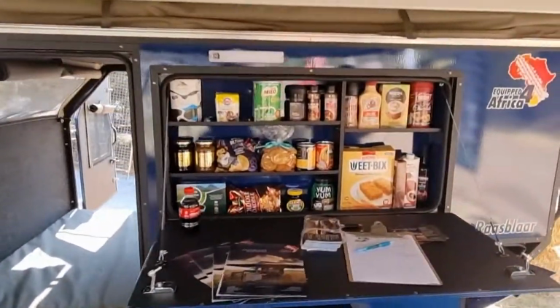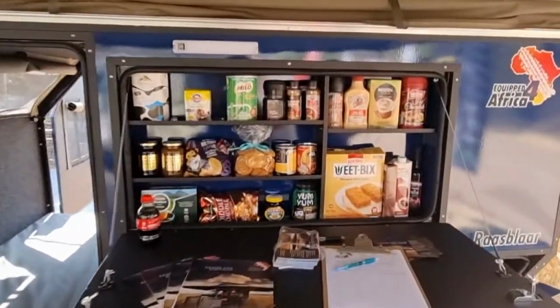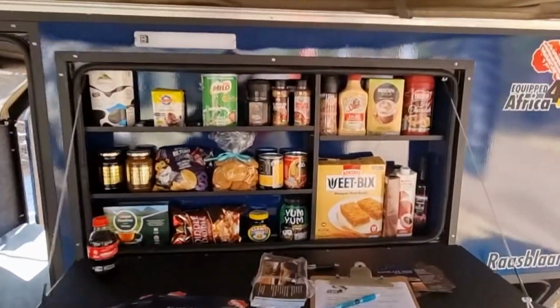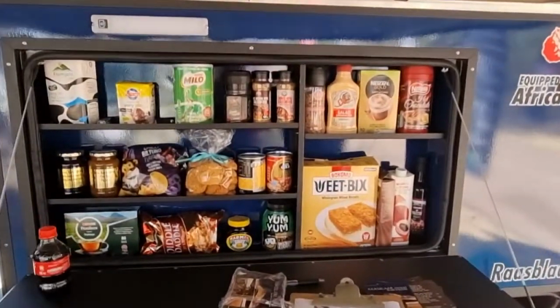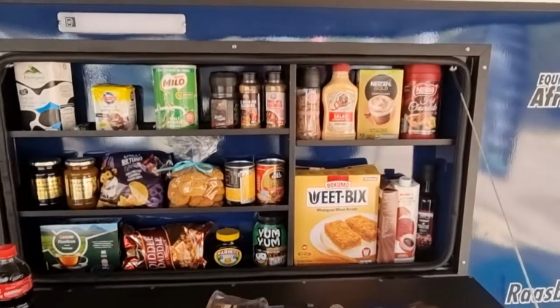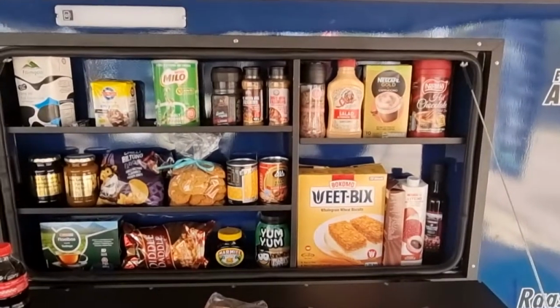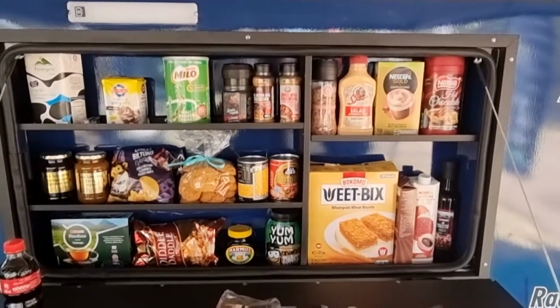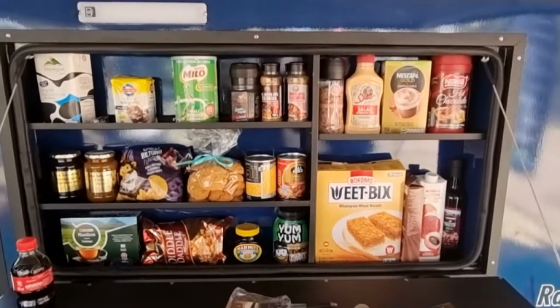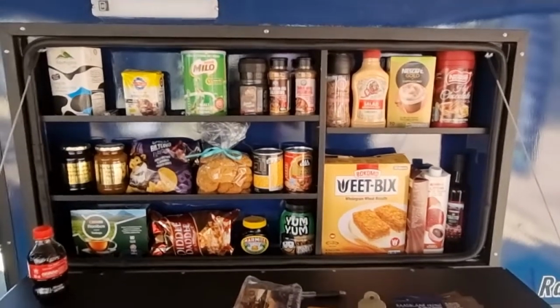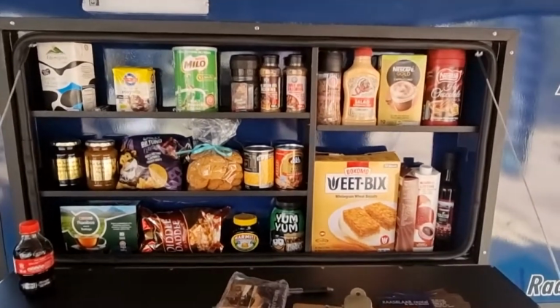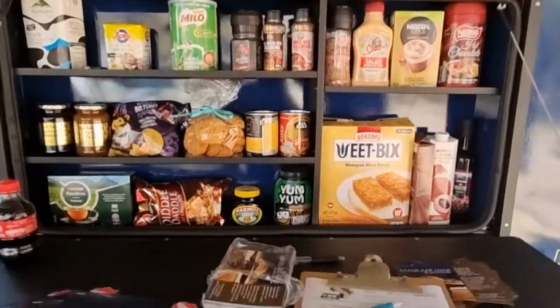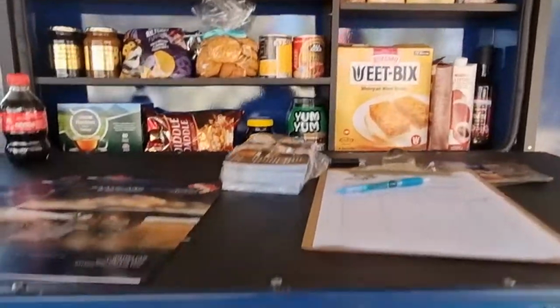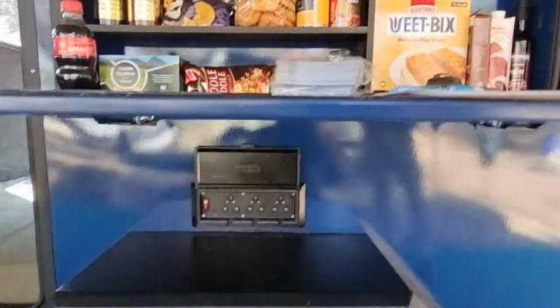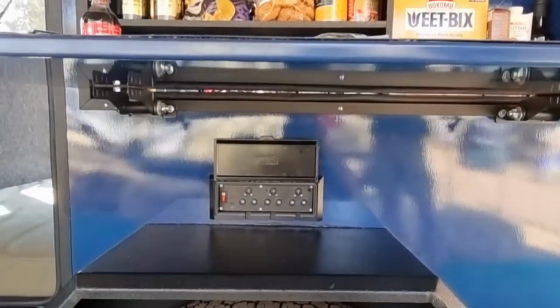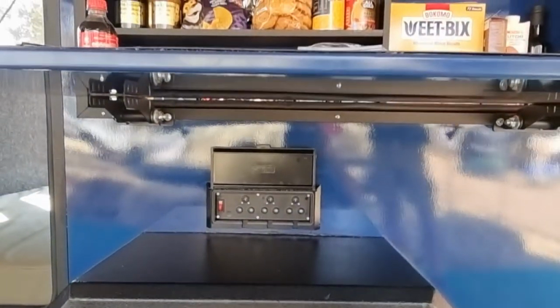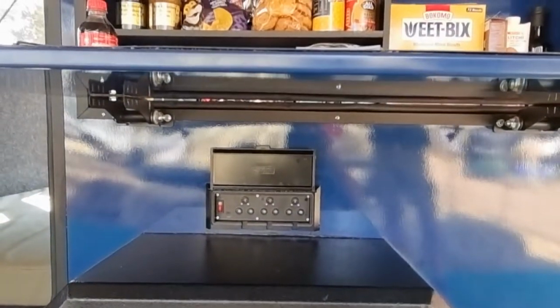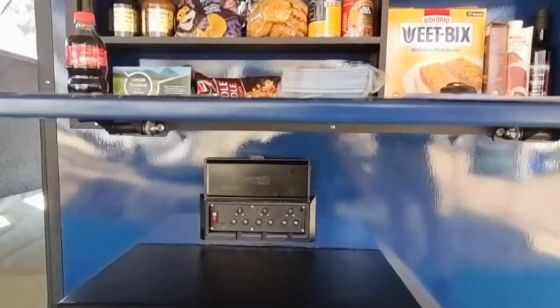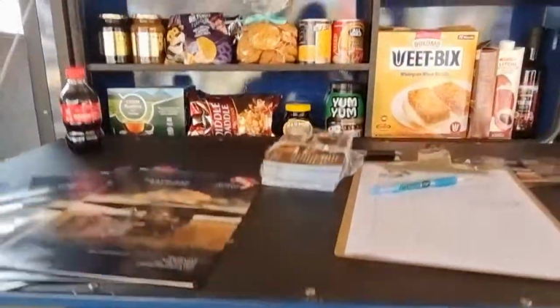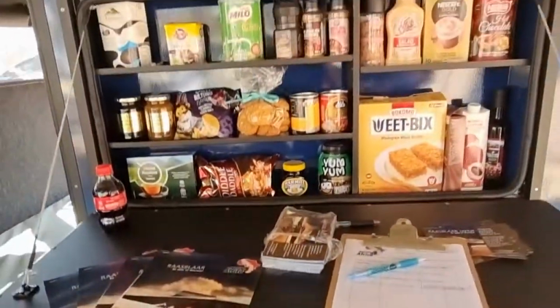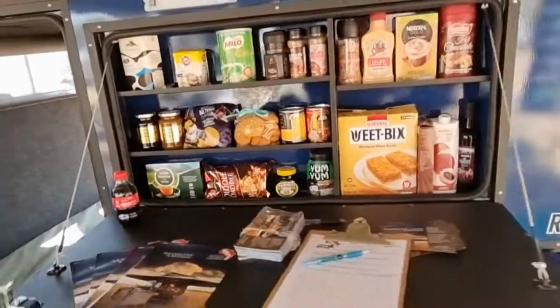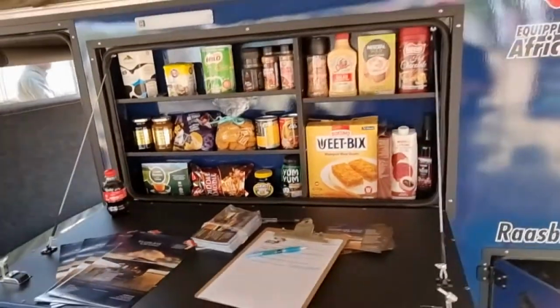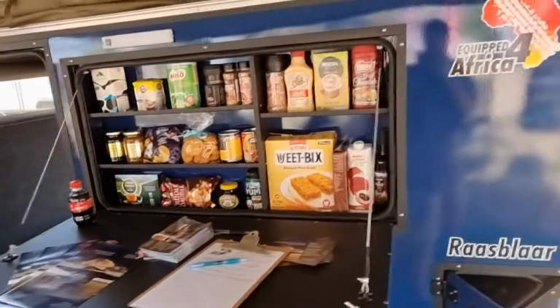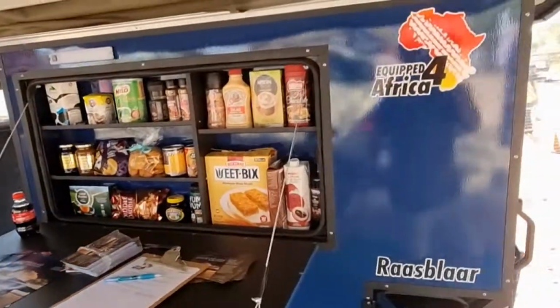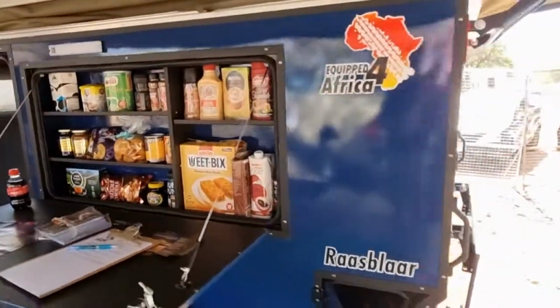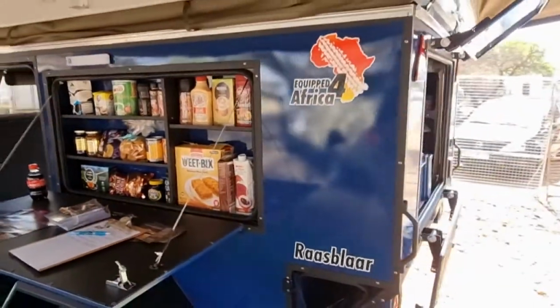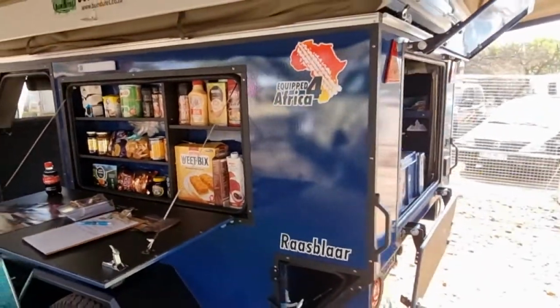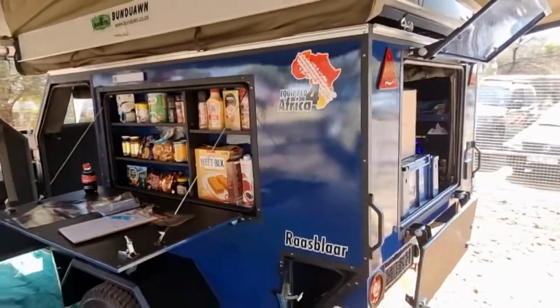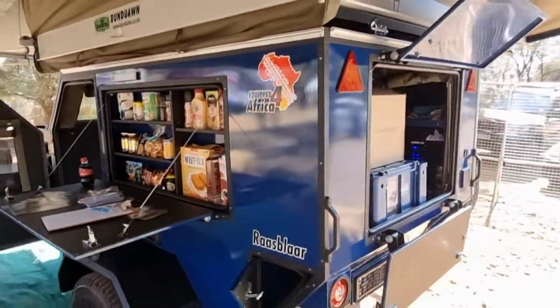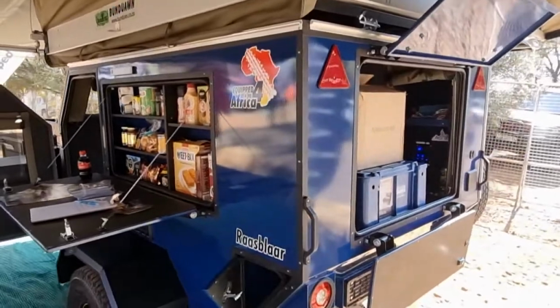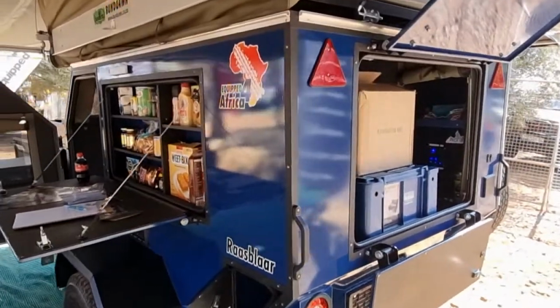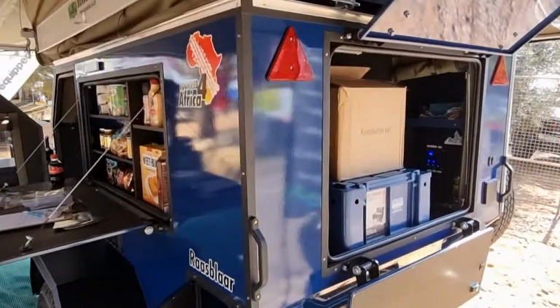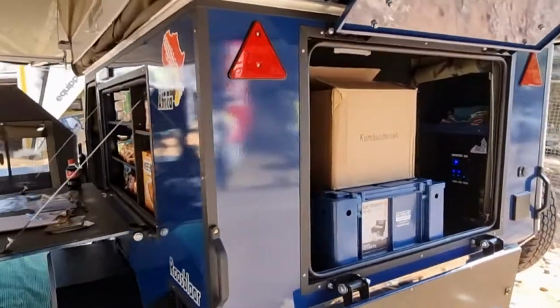This side is your main kitchen area where you can put your stuff. You've got a 220 plug at the bottom for all your 220 needs. It can also be kitted out with an inverter, depending on the needs of the client.